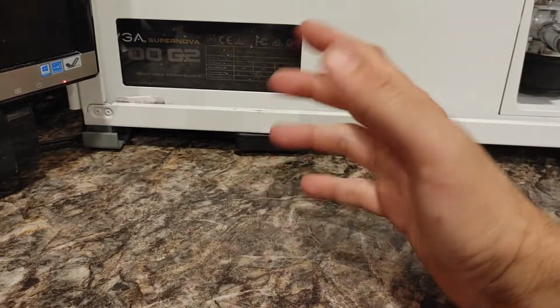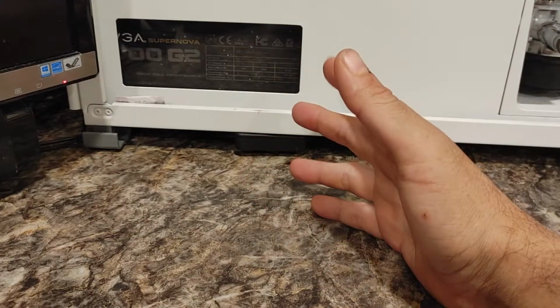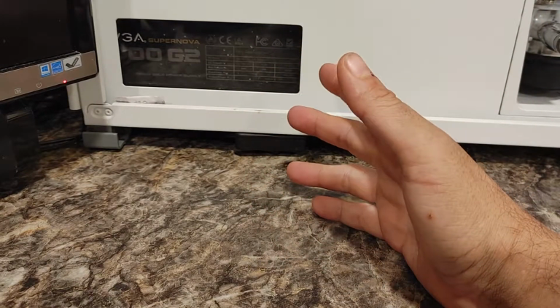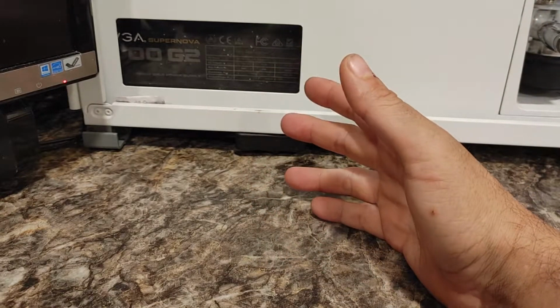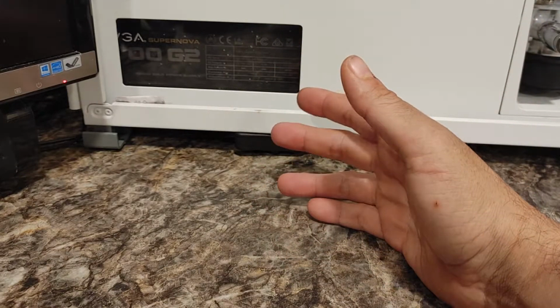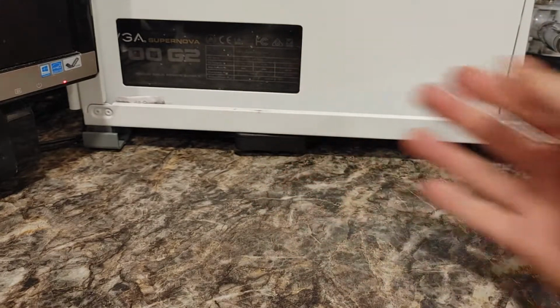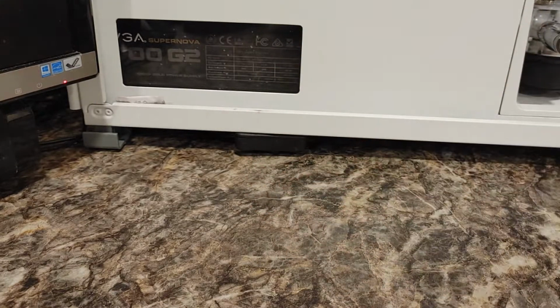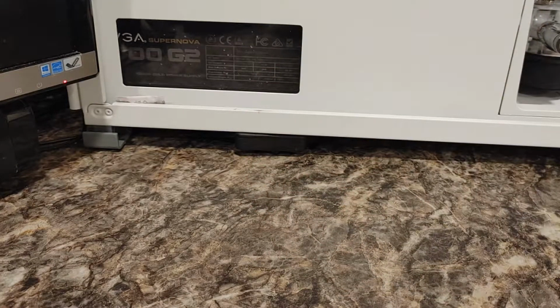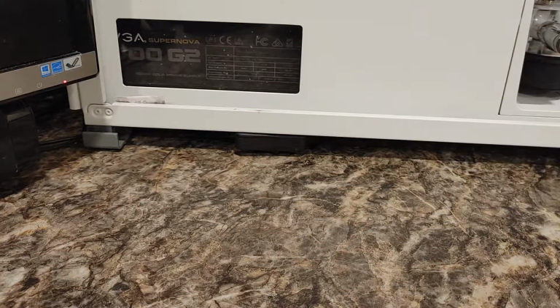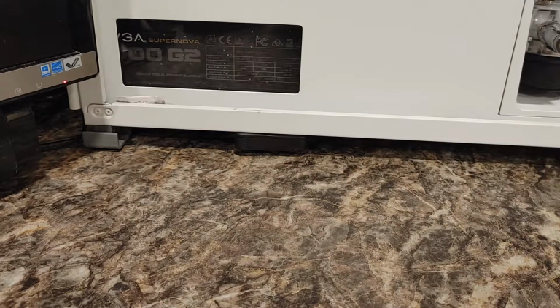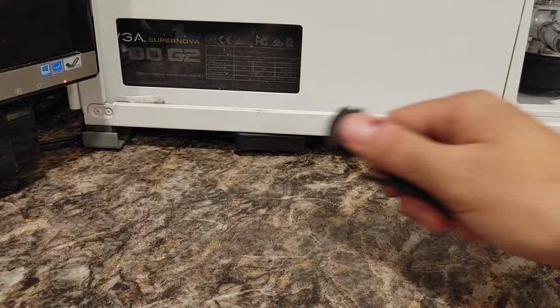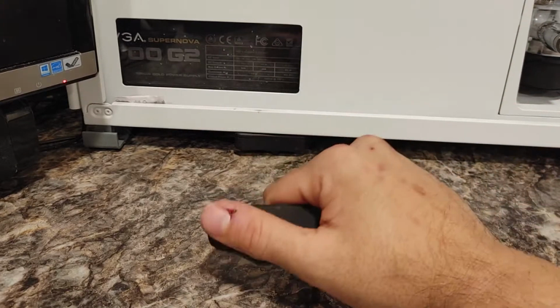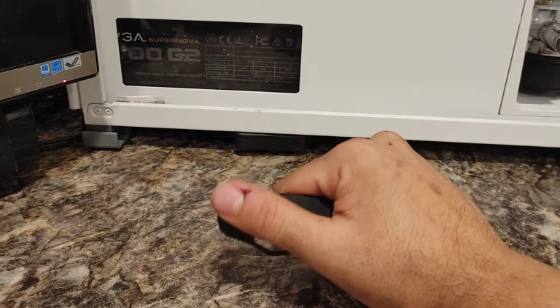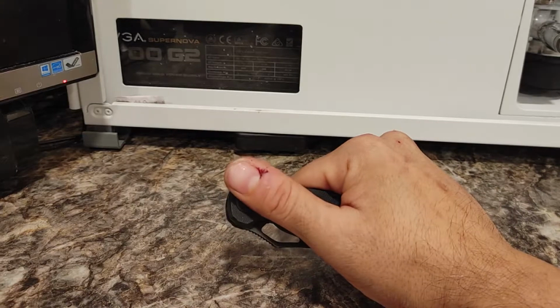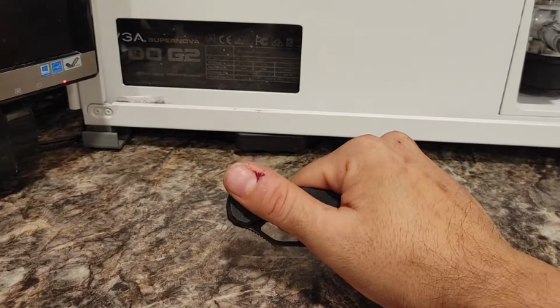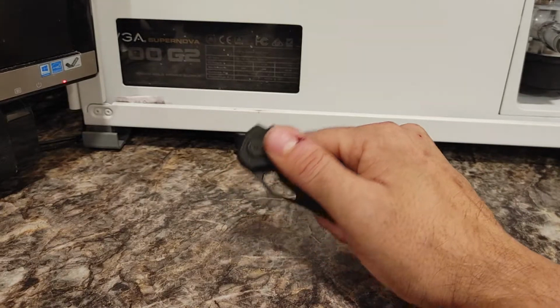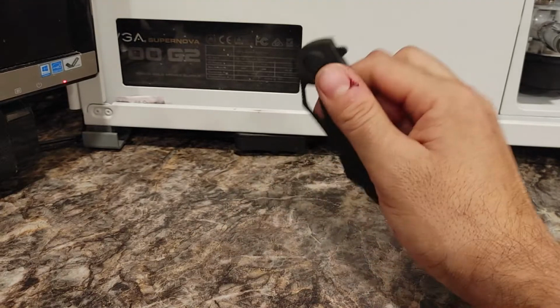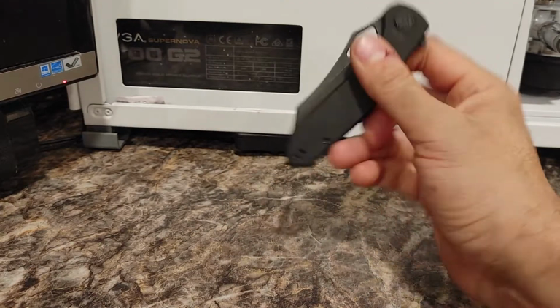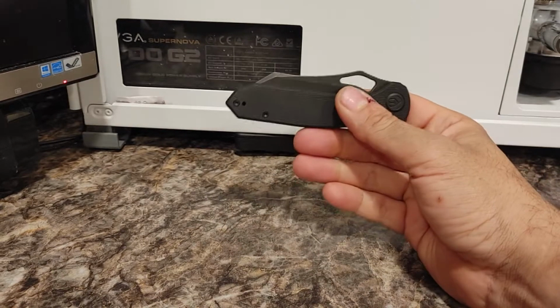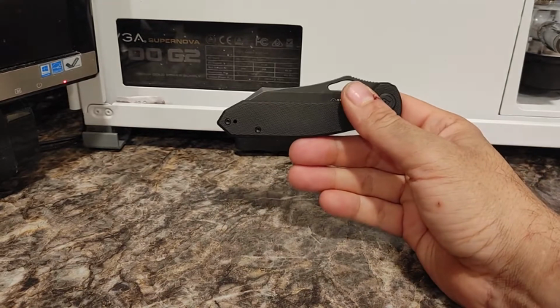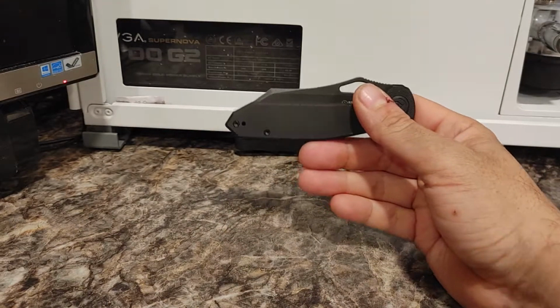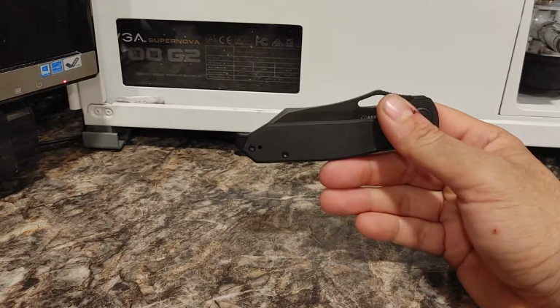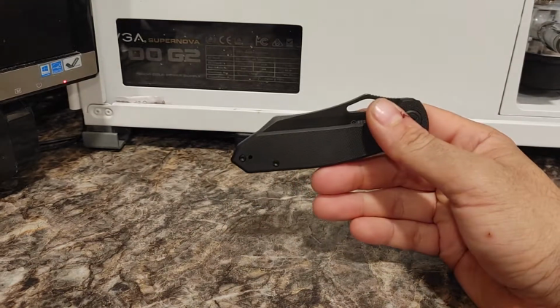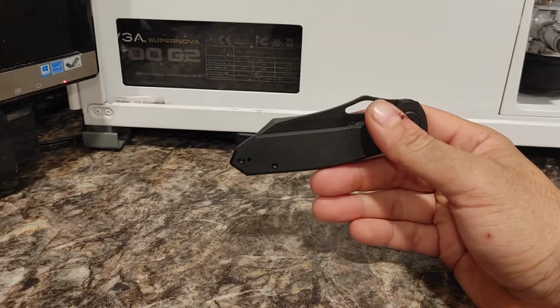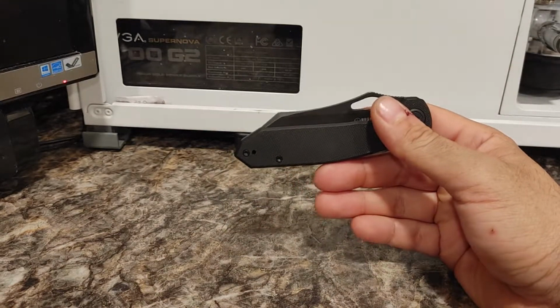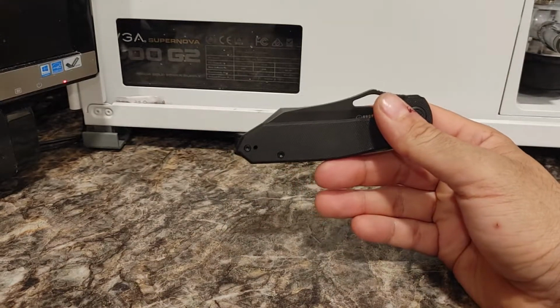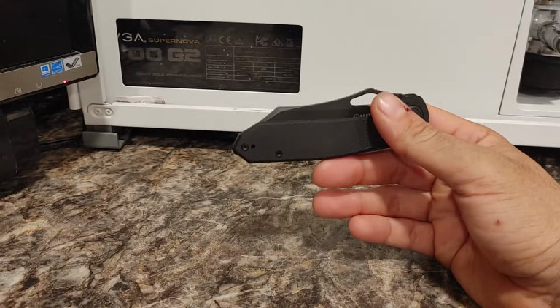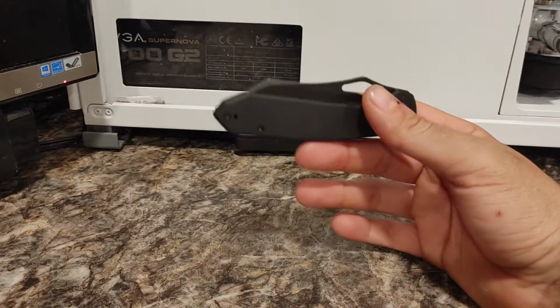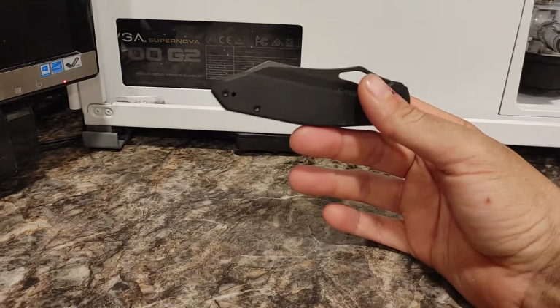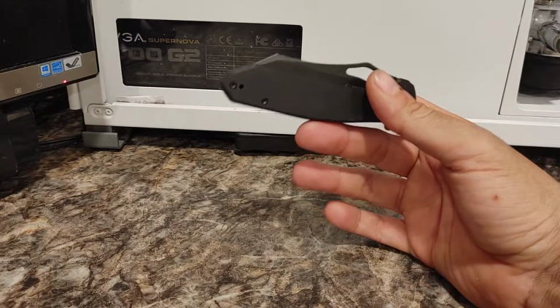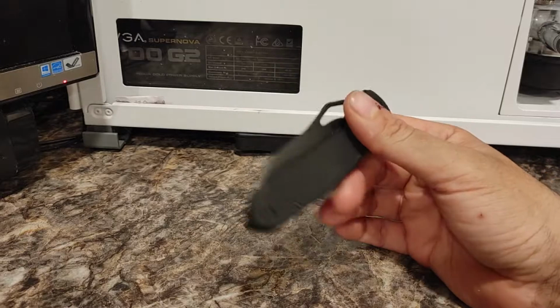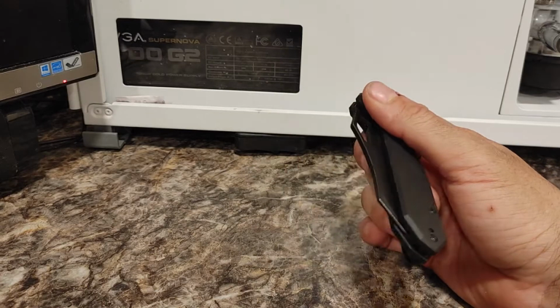You need a good knife. Three things a man needs: a good truck, a good dog, and a good knife. And QB is, at the very least, doing the knife.